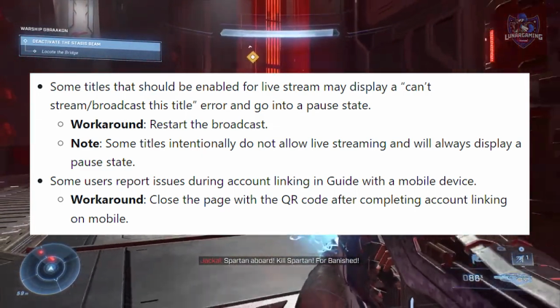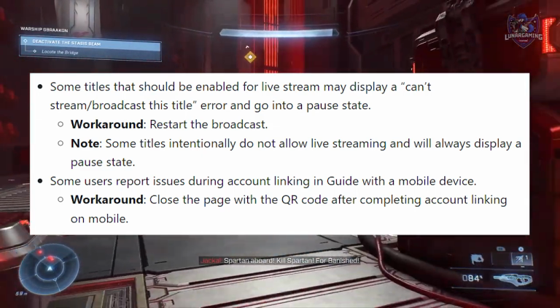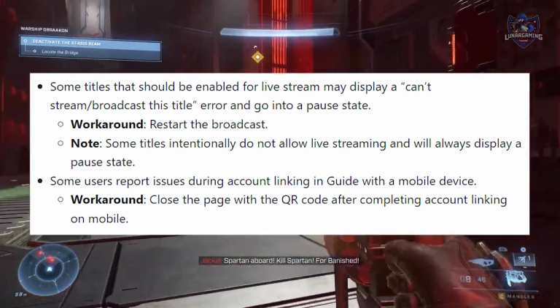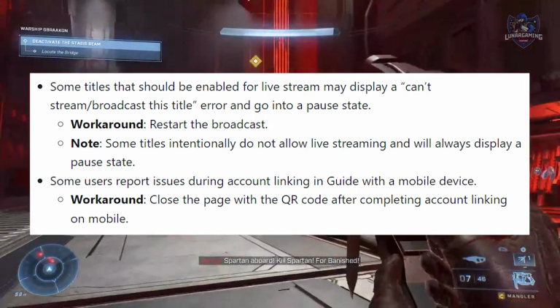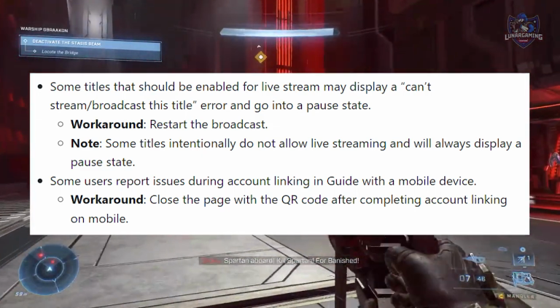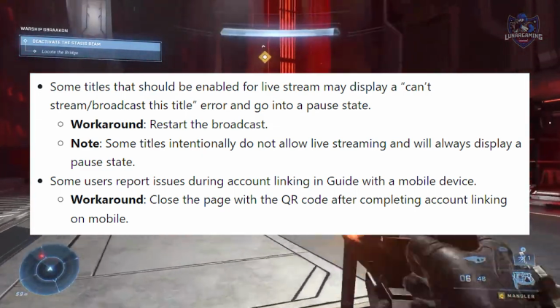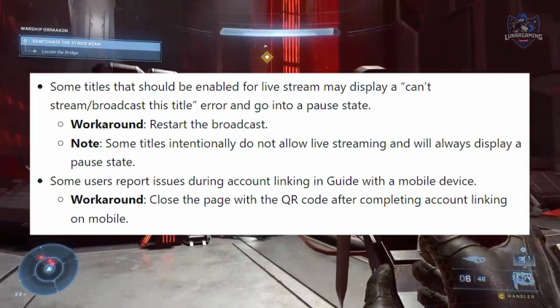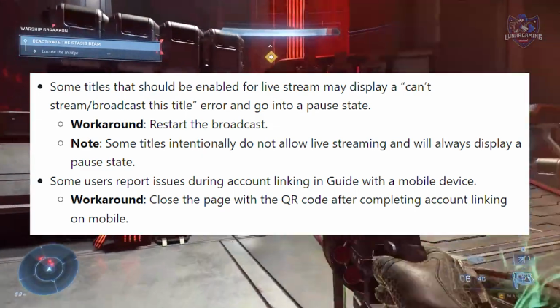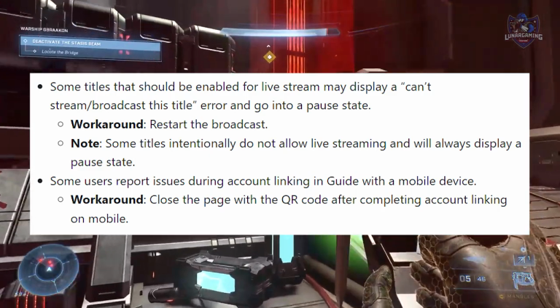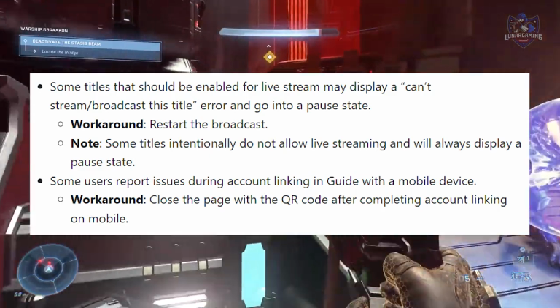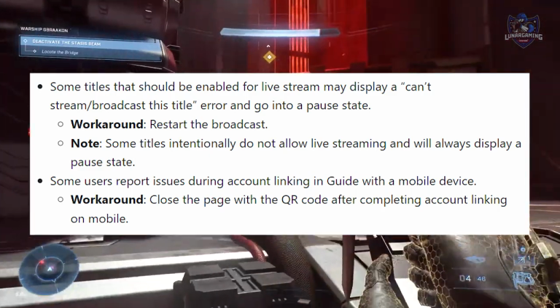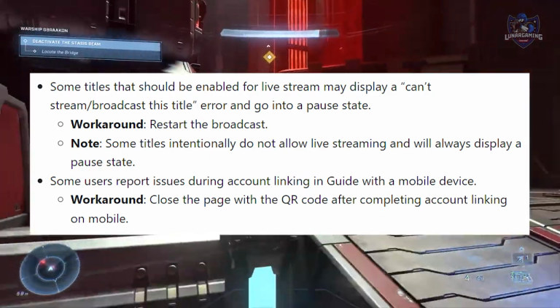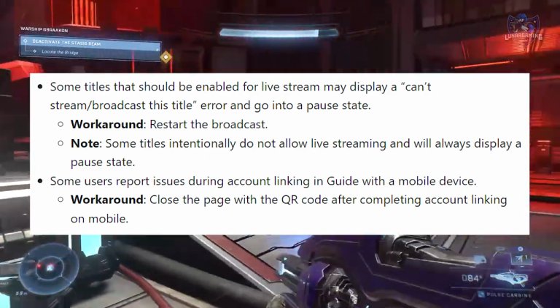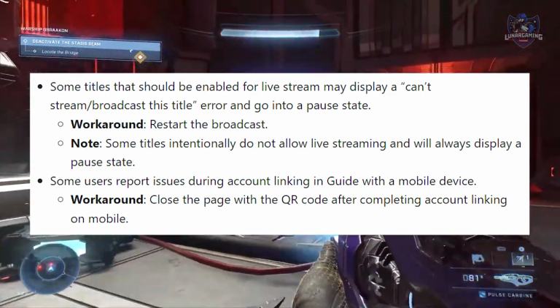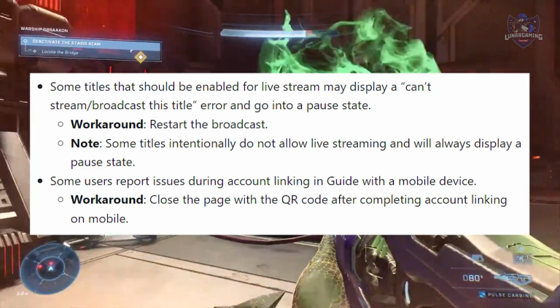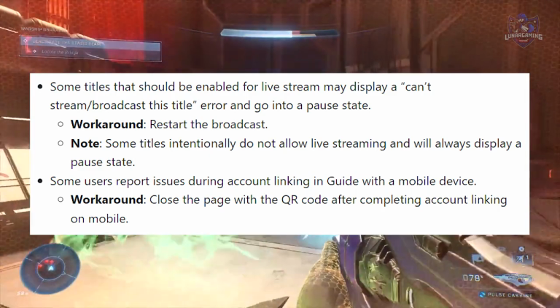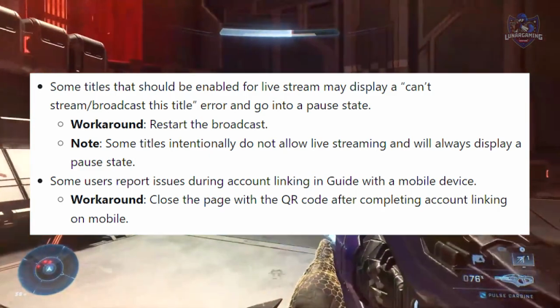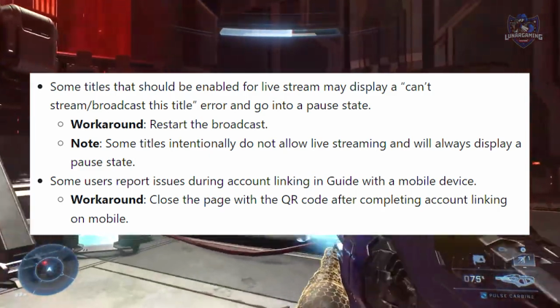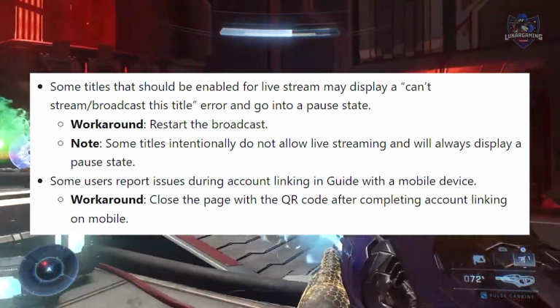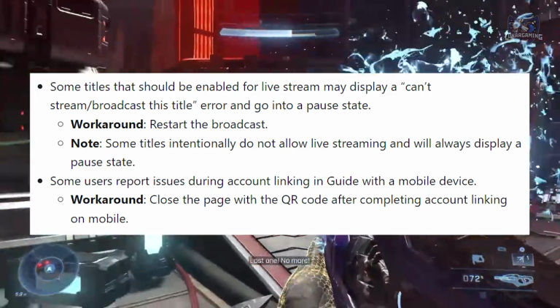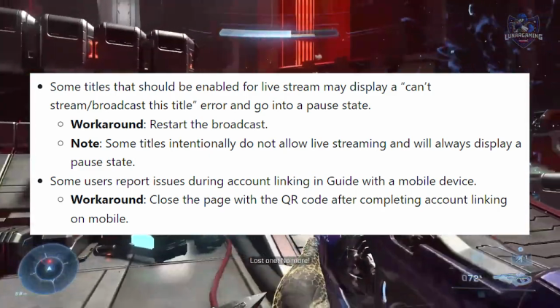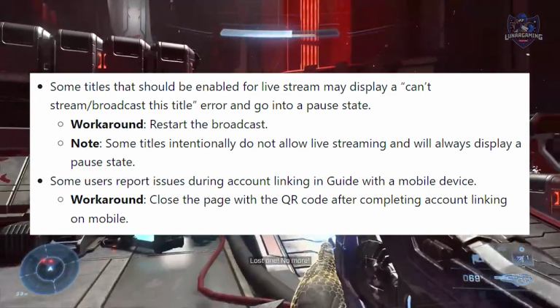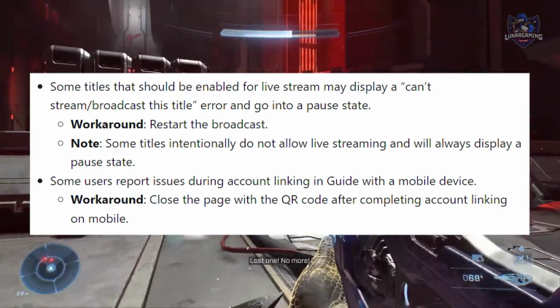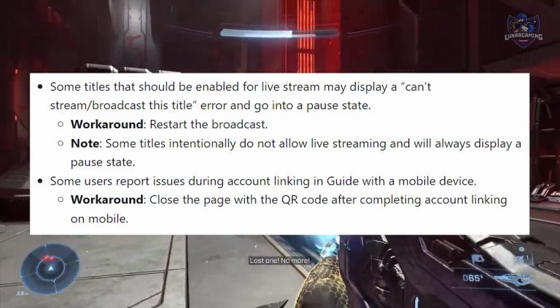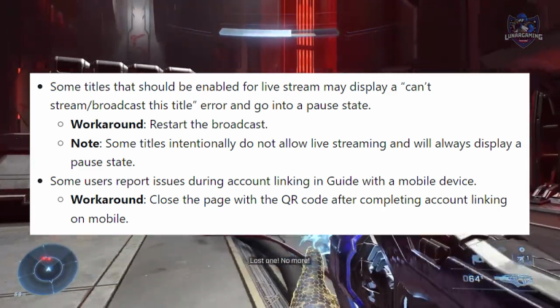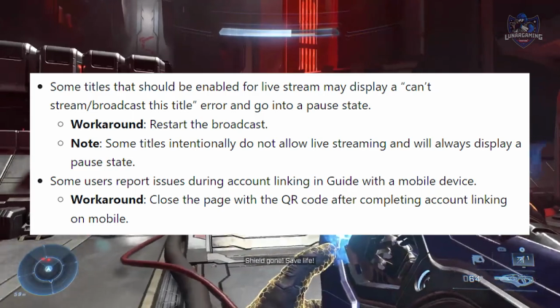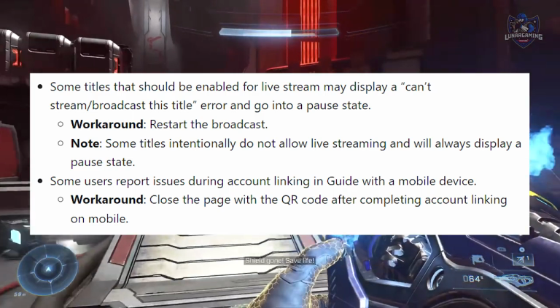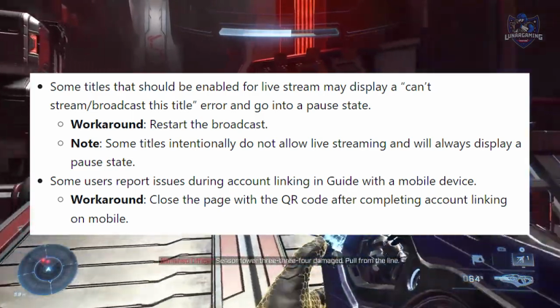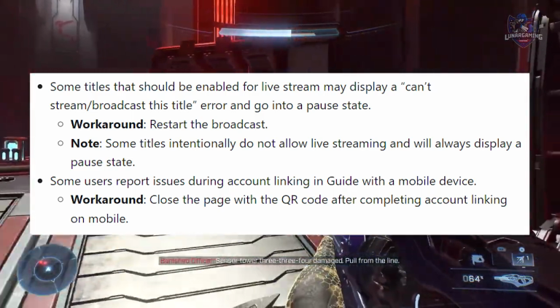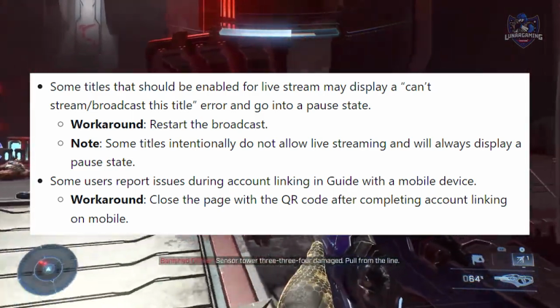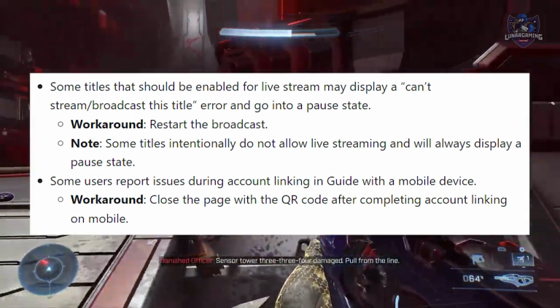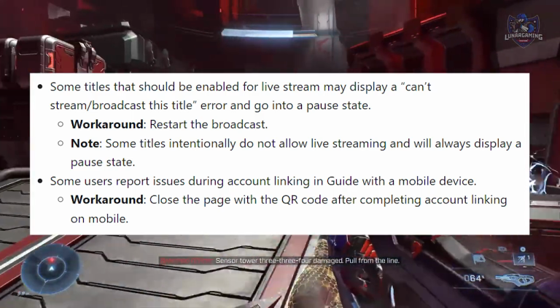Some users report issues during account linking in the guide with a mobile device. A workaround for that is to close the page with the QR code after completing account linking on mobile.